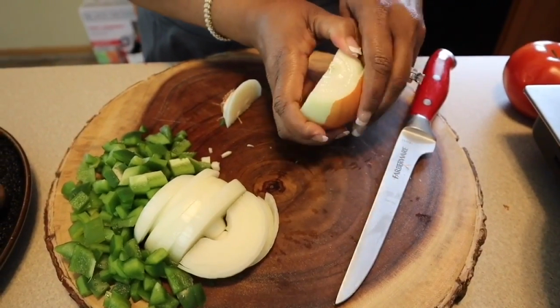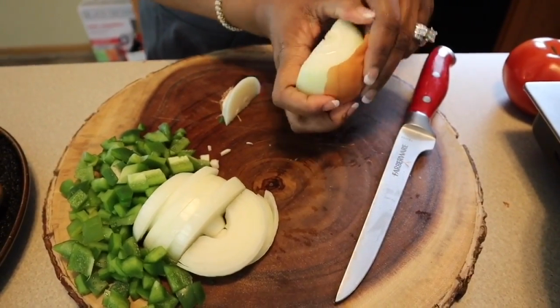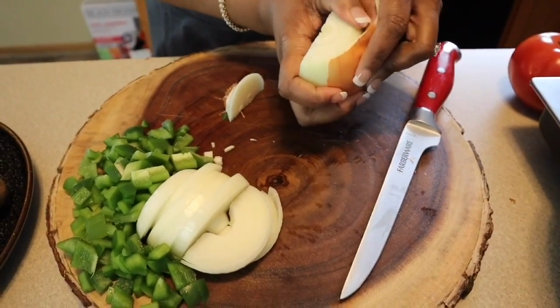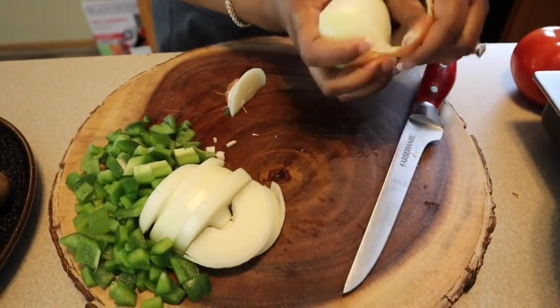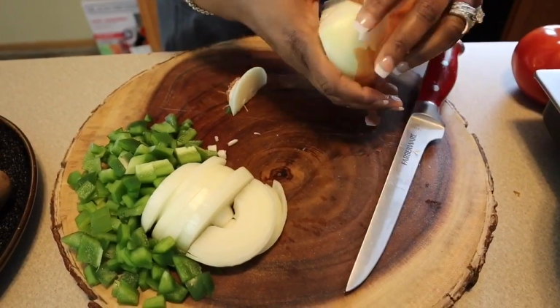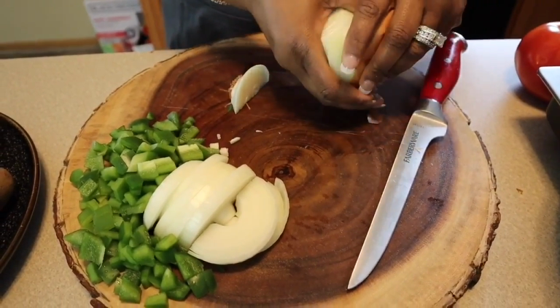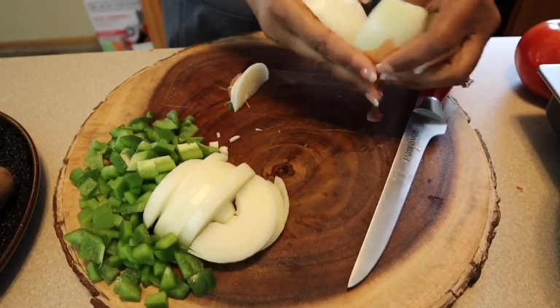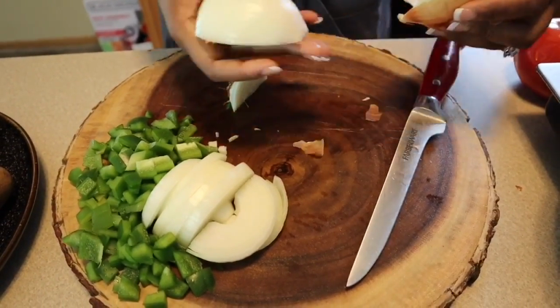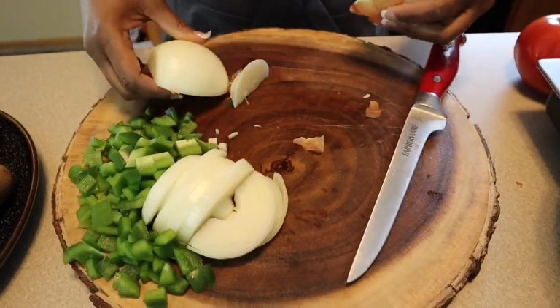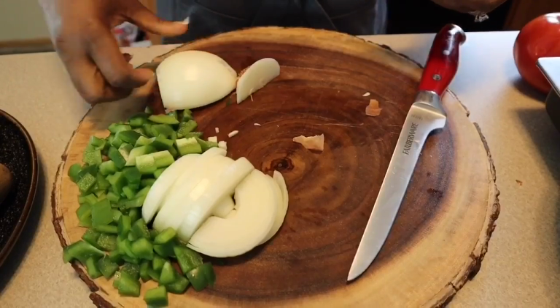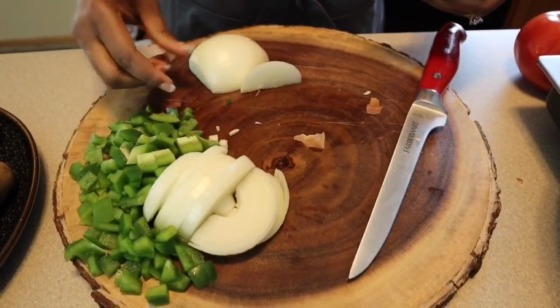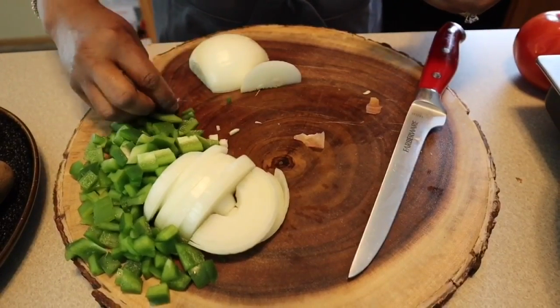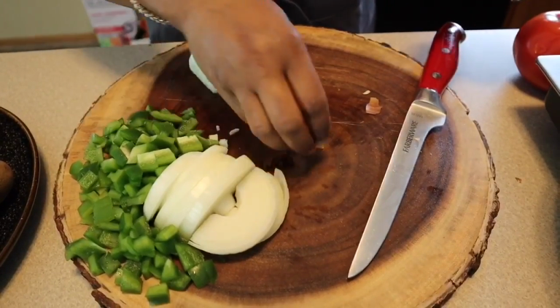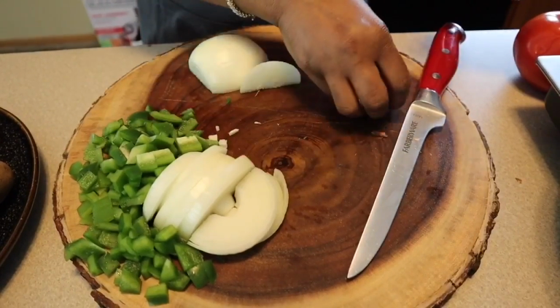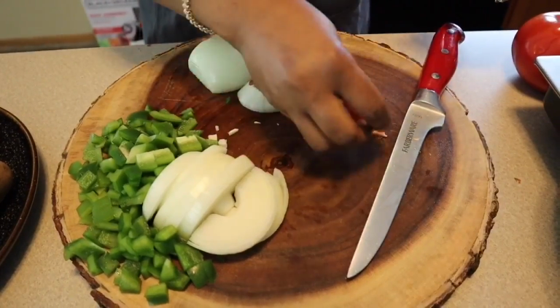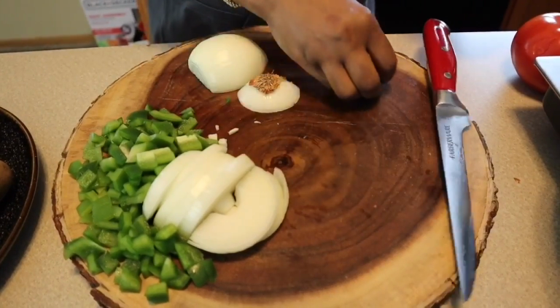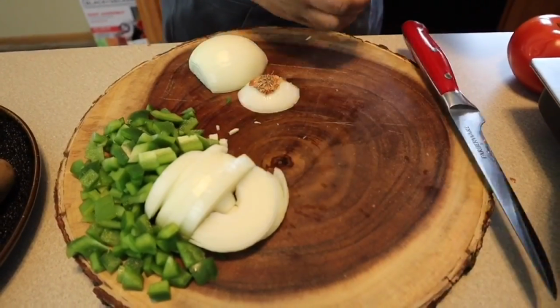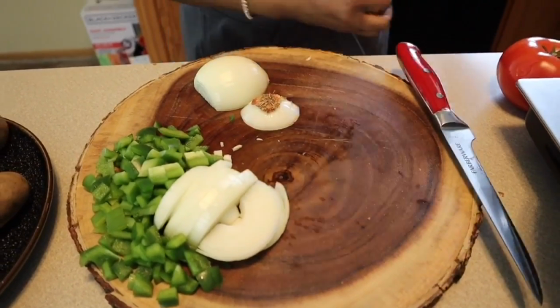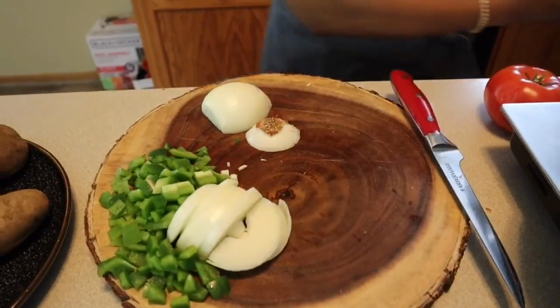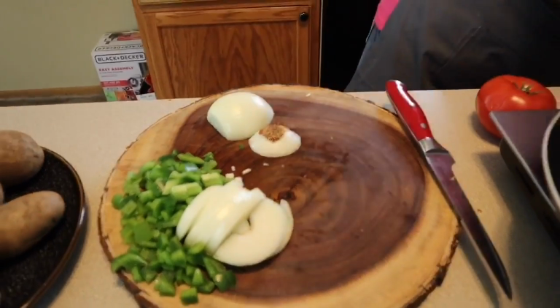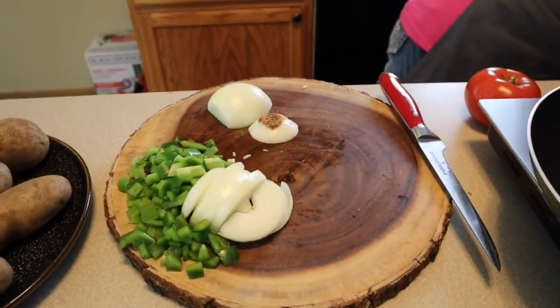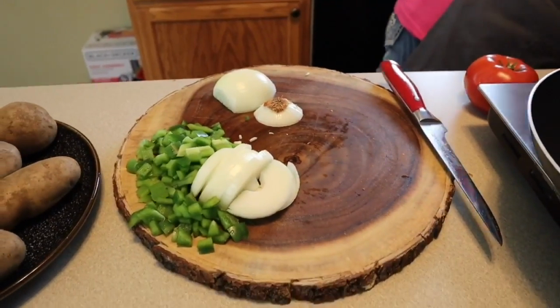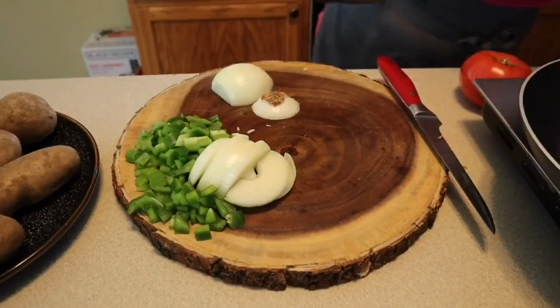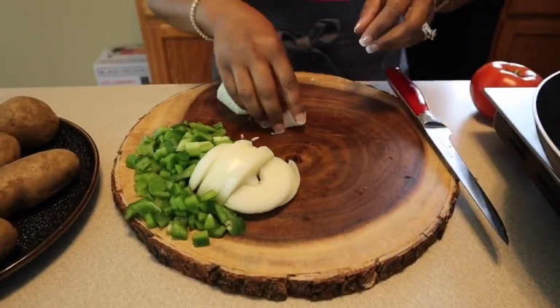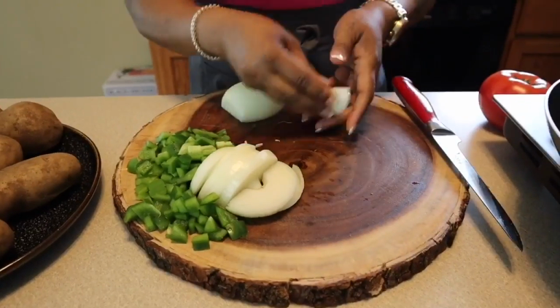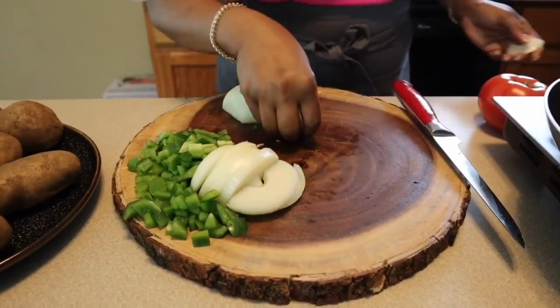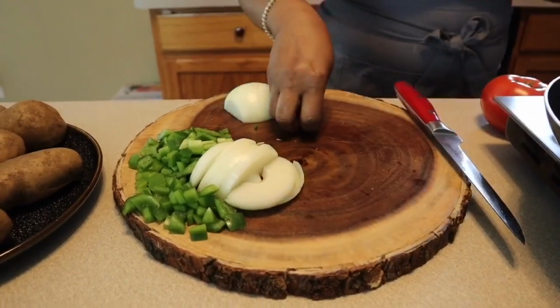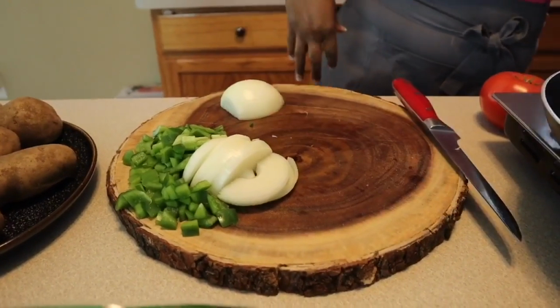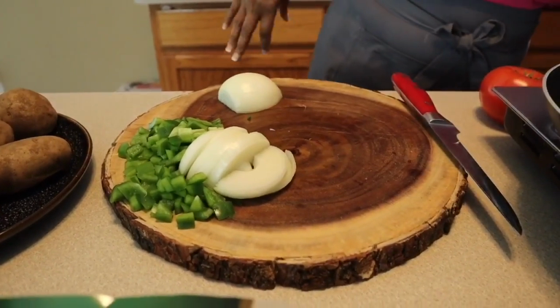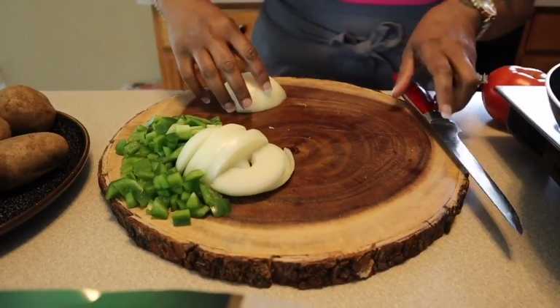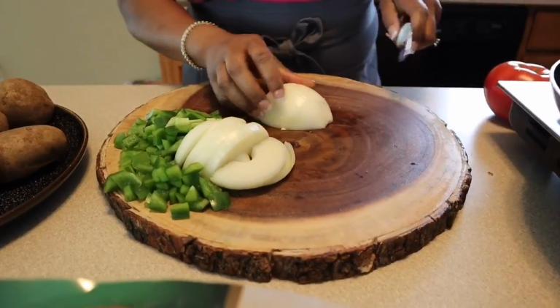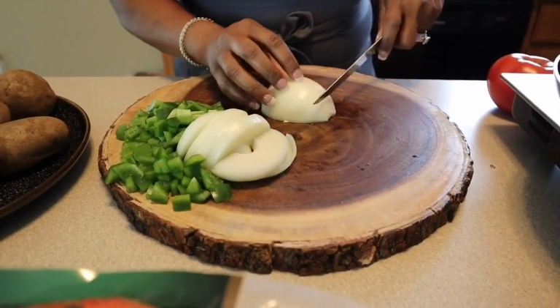I usually put in the onions and bell peppers together because they cook around about the same time. But the key to successful fried potatoes is you don't want to put your onions and bell peppers in too early. I'll let you know the perfect time to put your onions and bell peppers in.